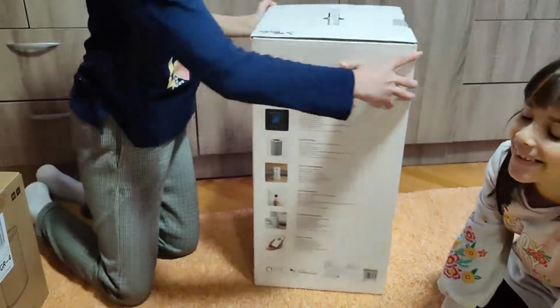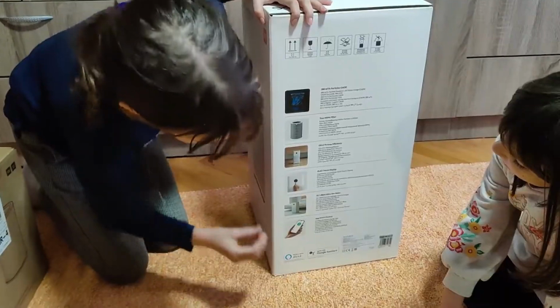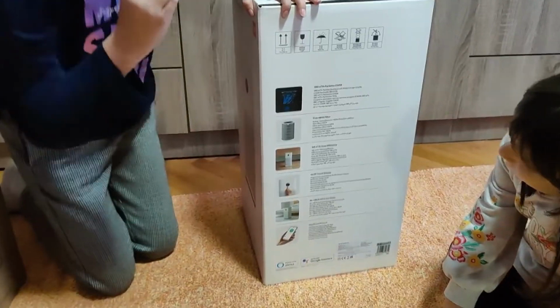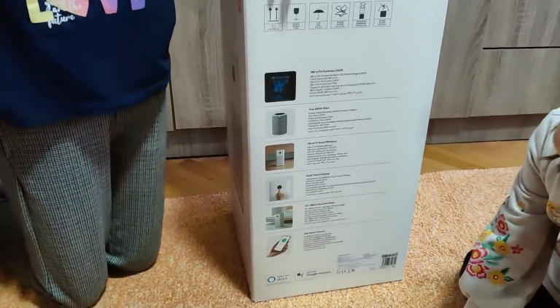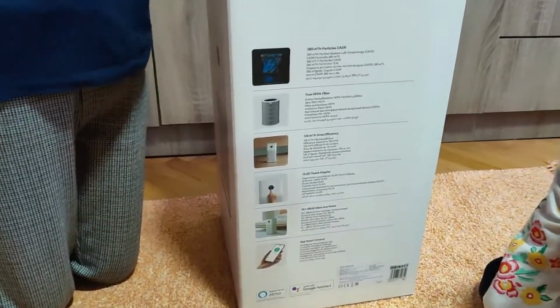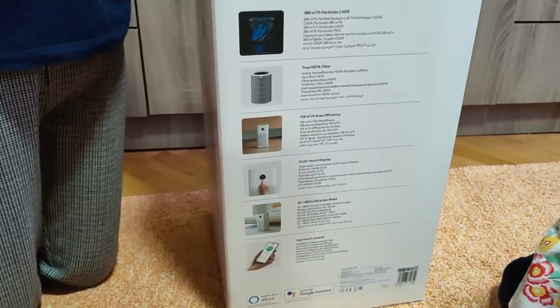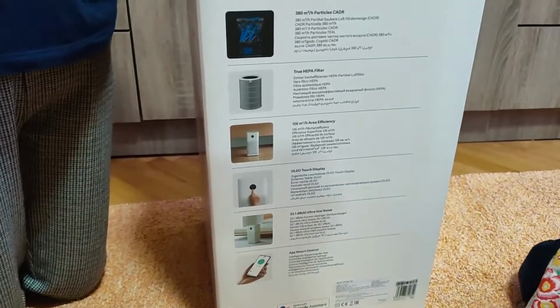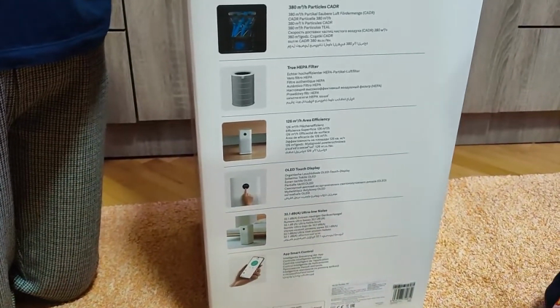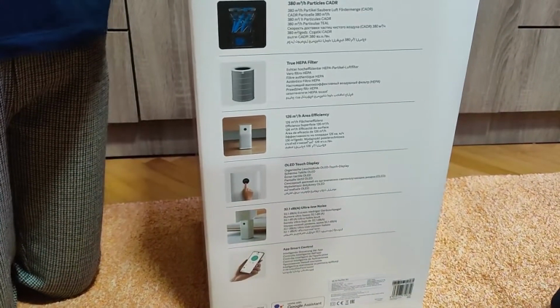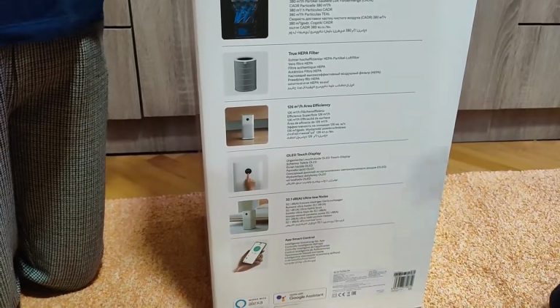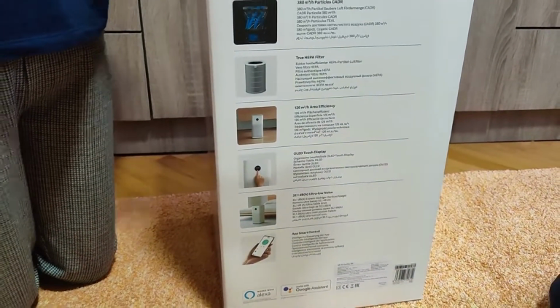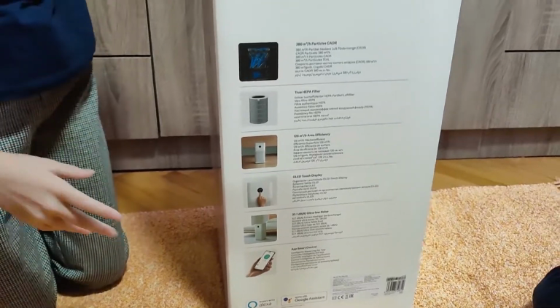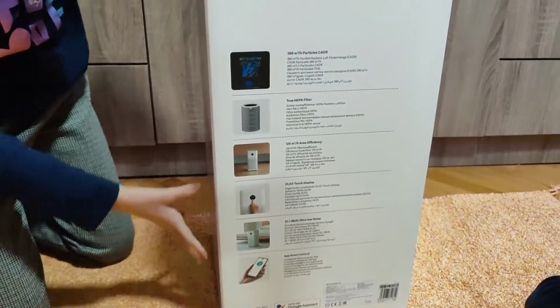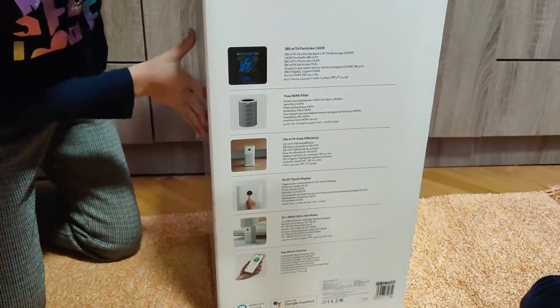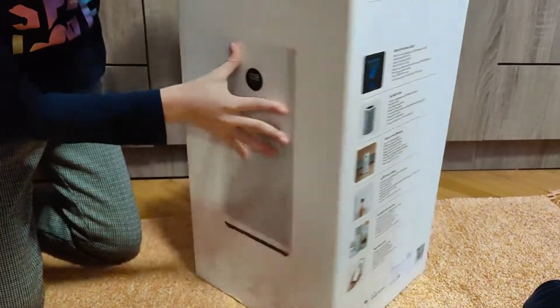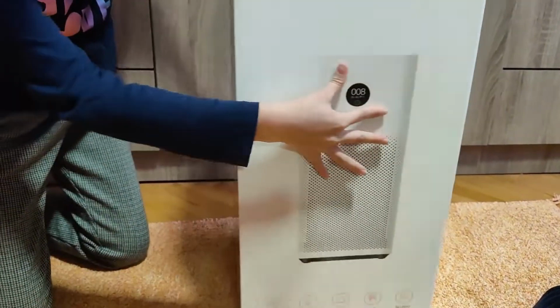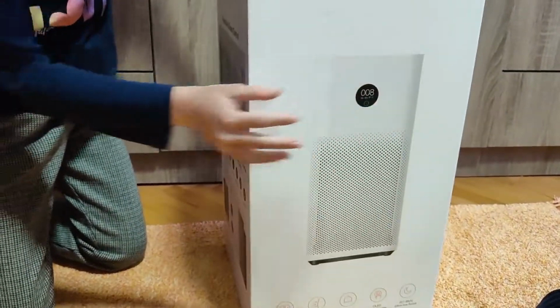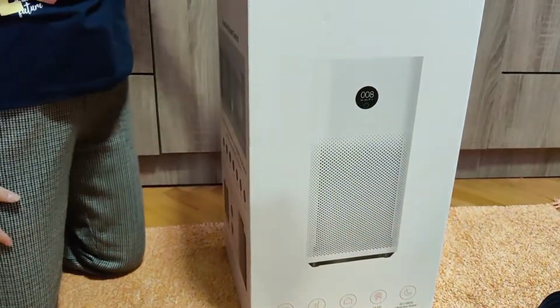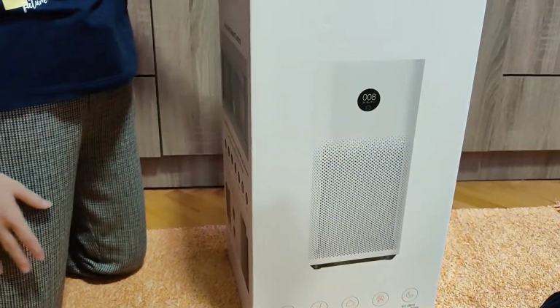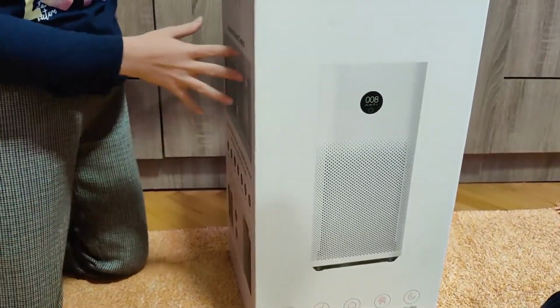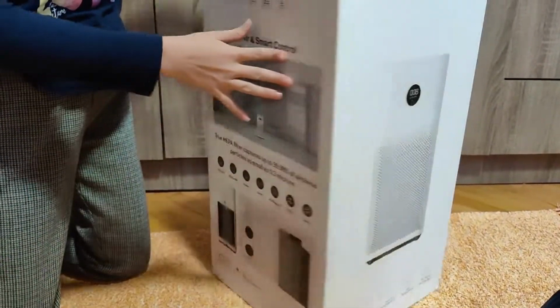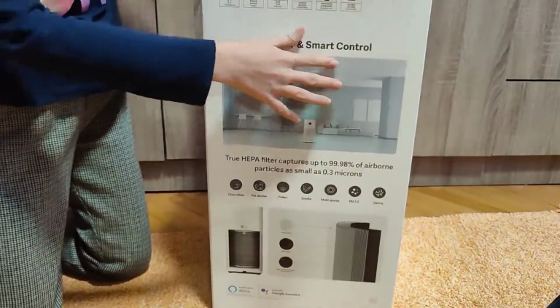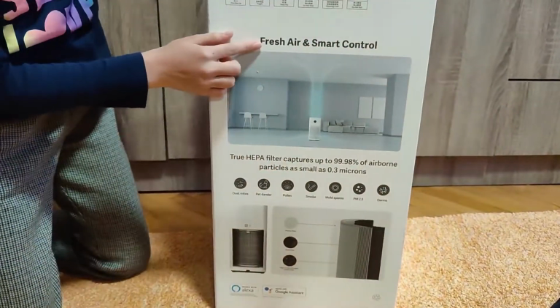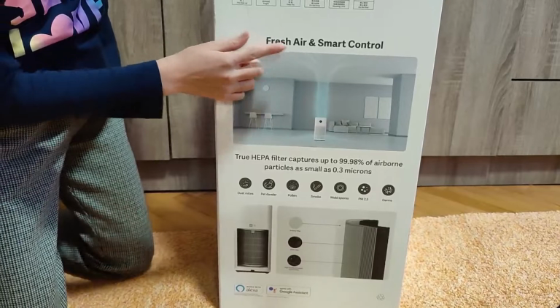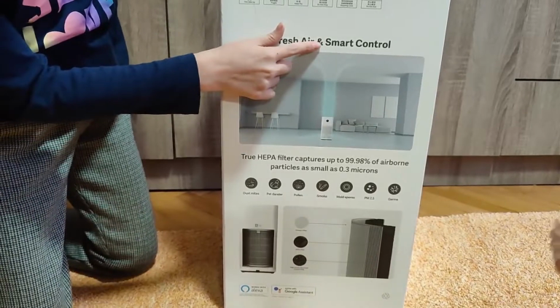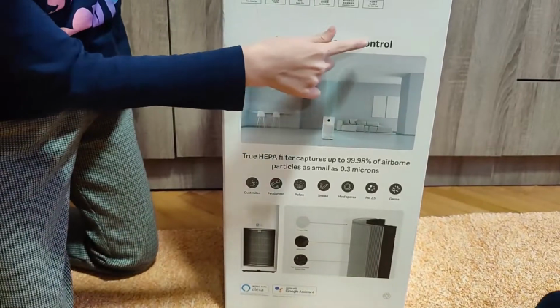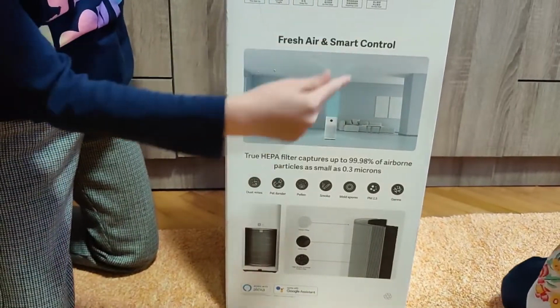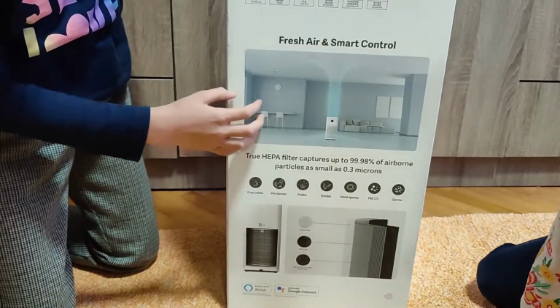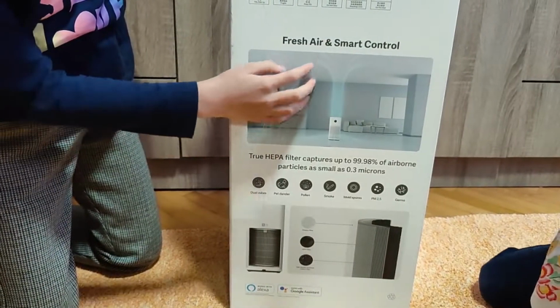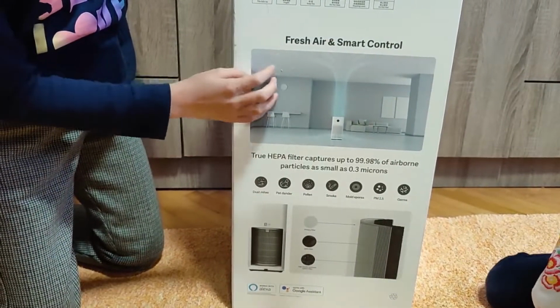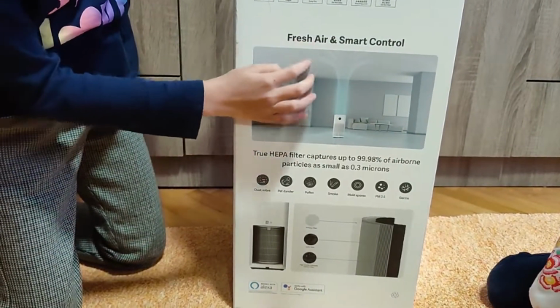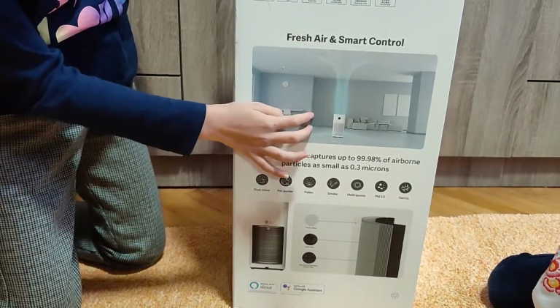It works with Google and Alexa, and it has fresh air and smart control. This is how it needs to be.